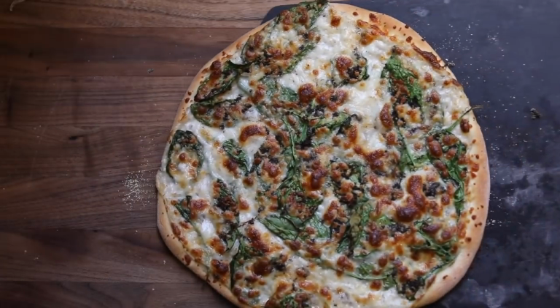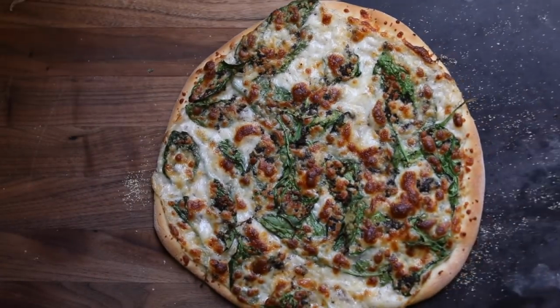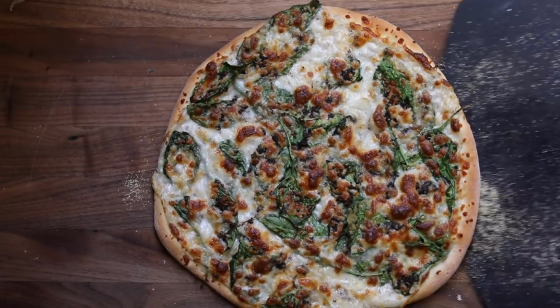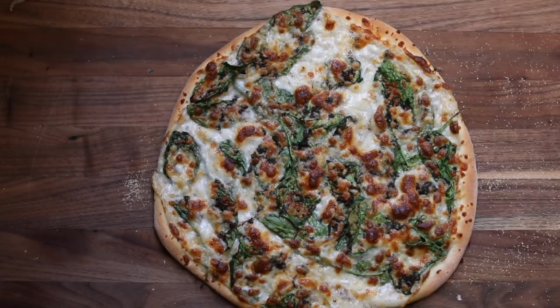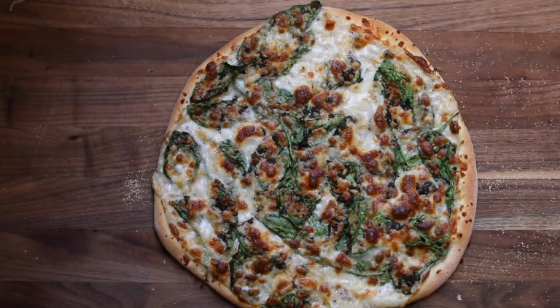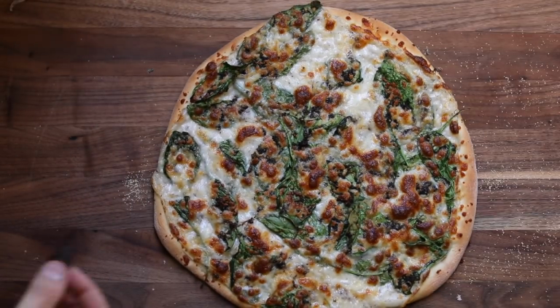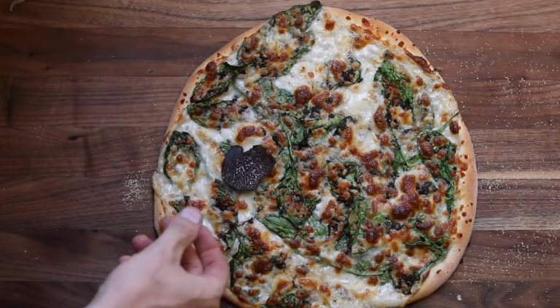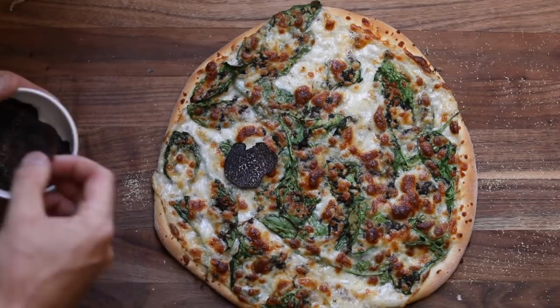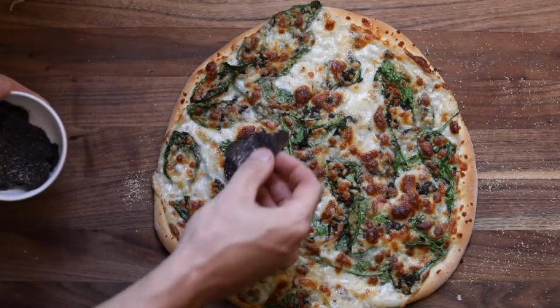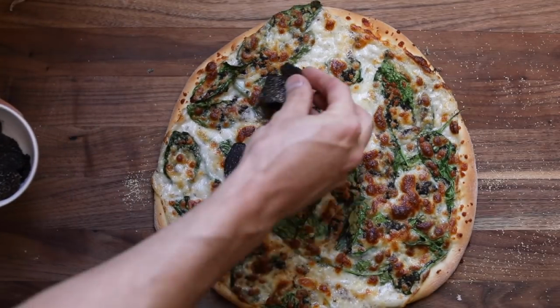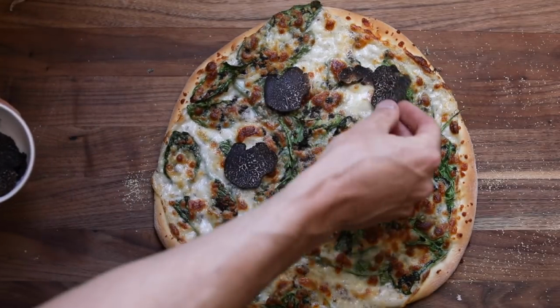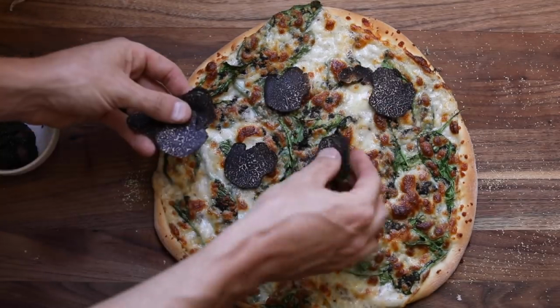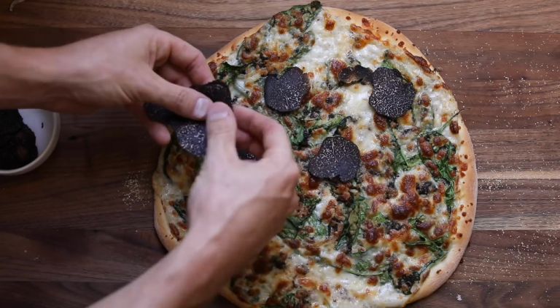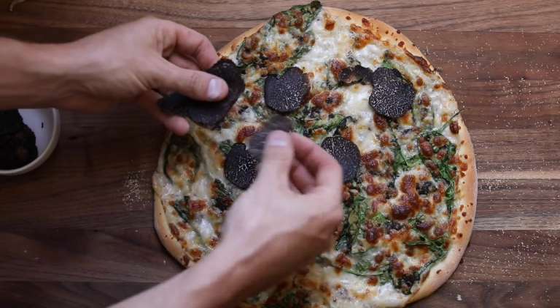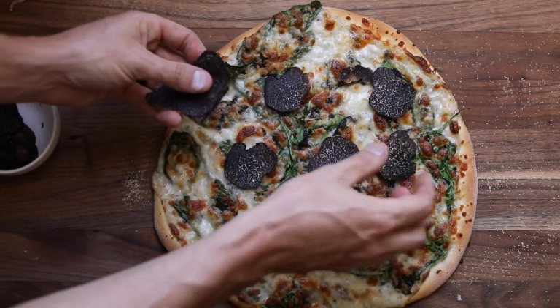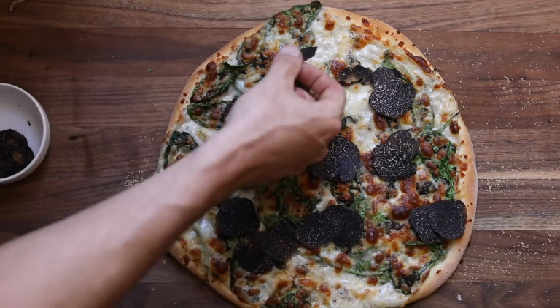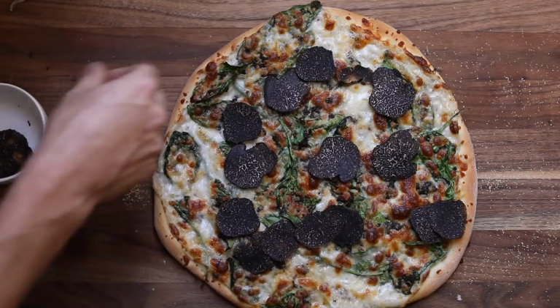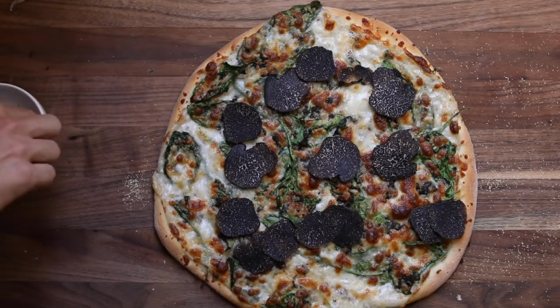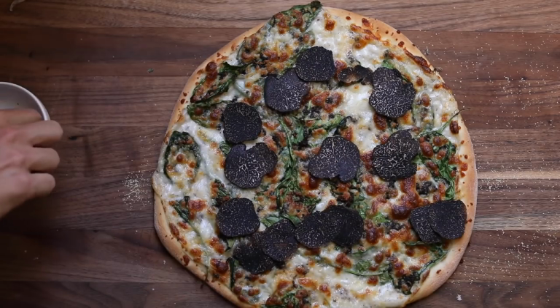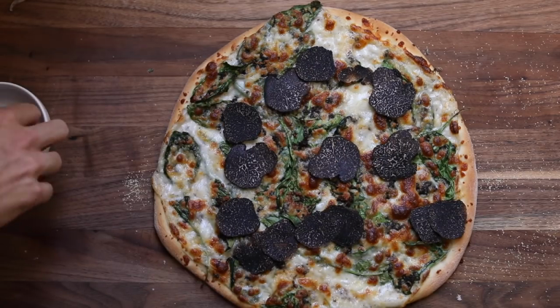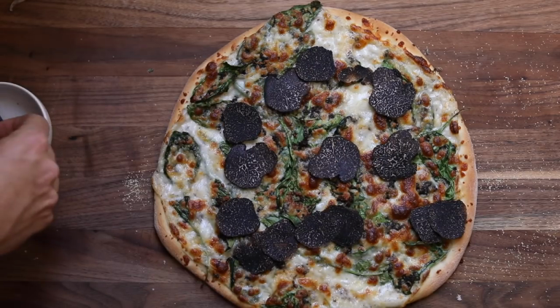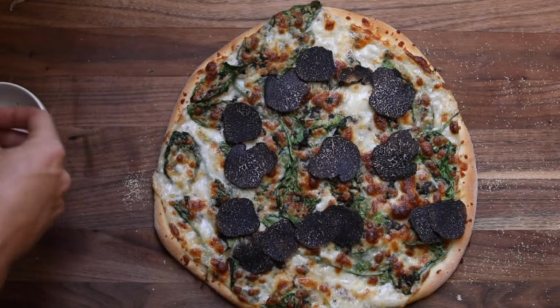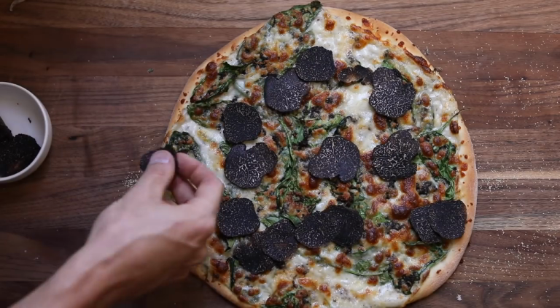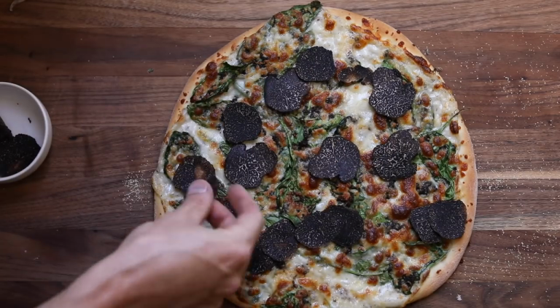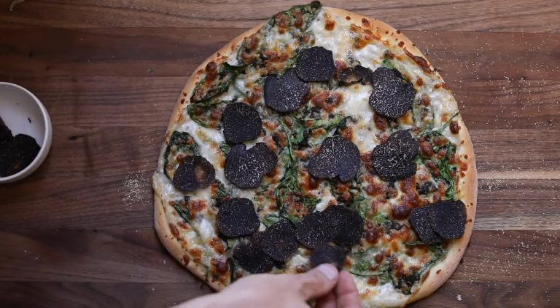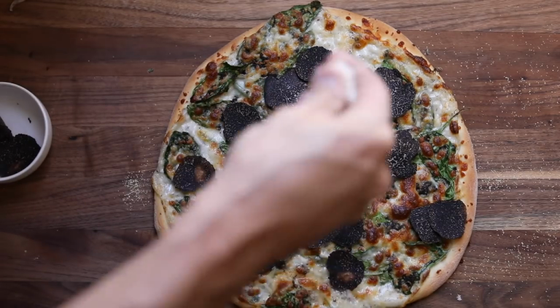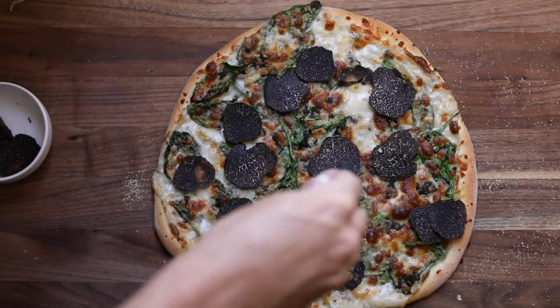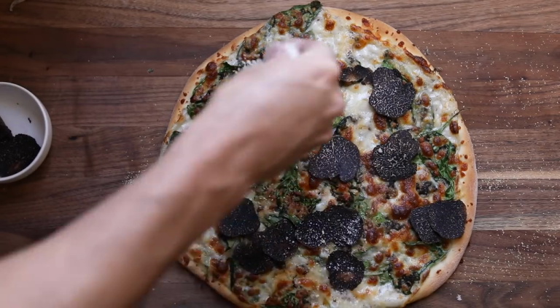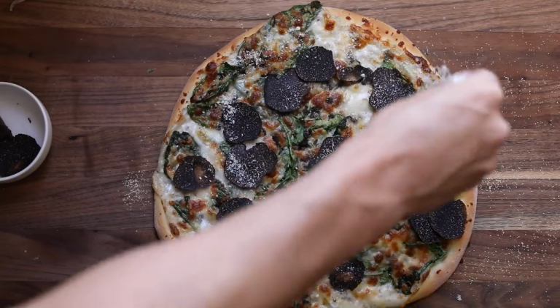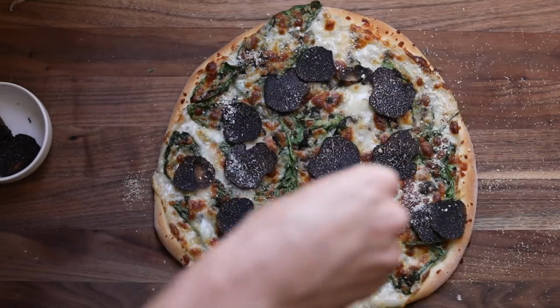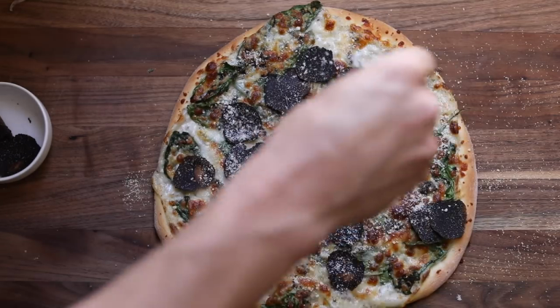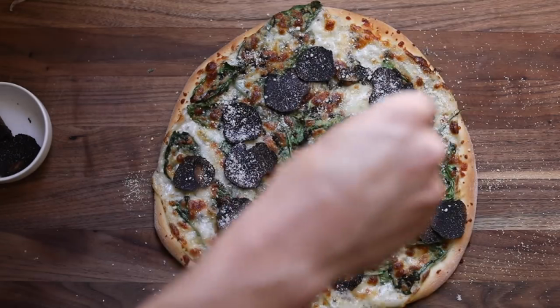Once the pizza is done, add a final layering of sliced black truffles and finish with a little parmesan cheese — and that is it: a black winter truffle pizza.